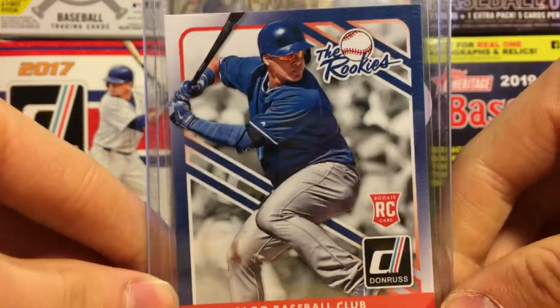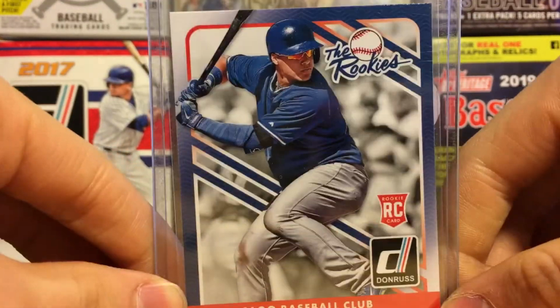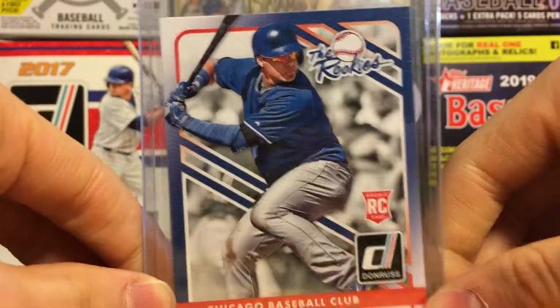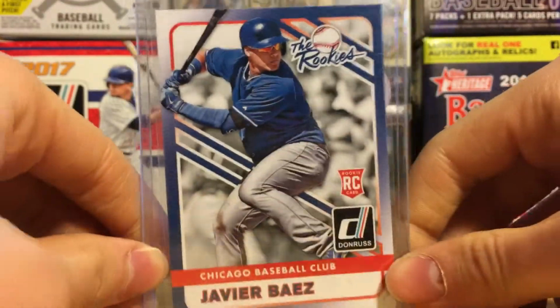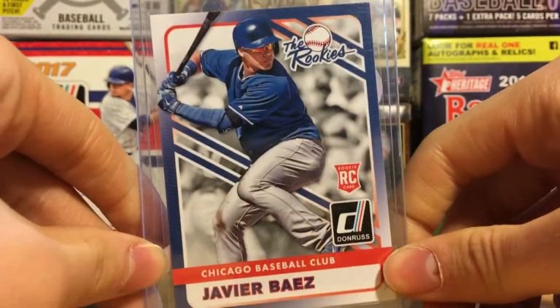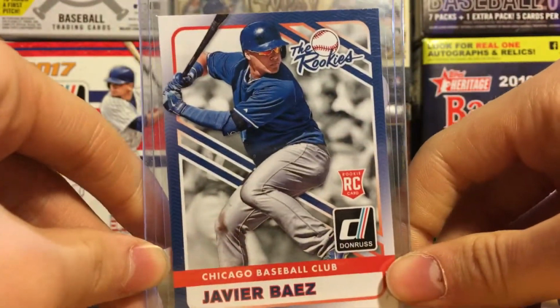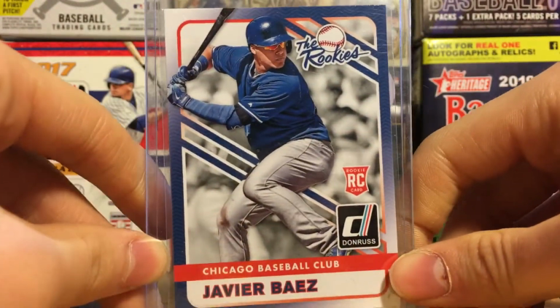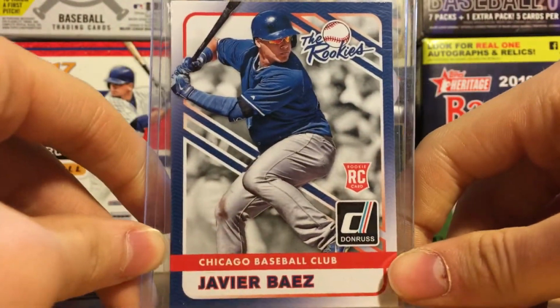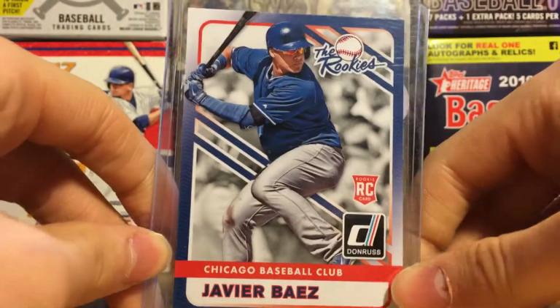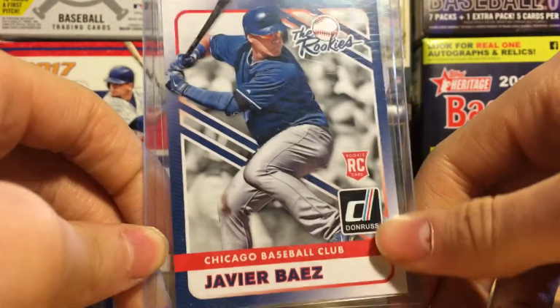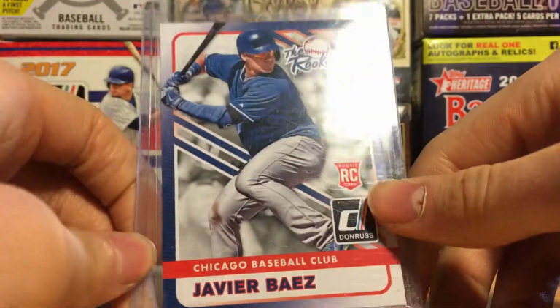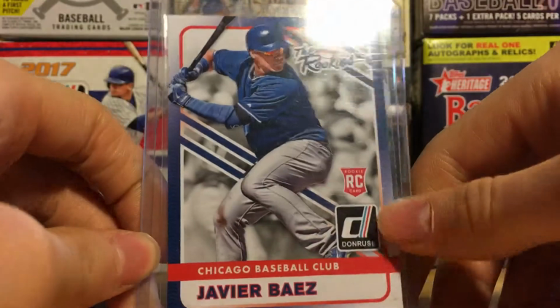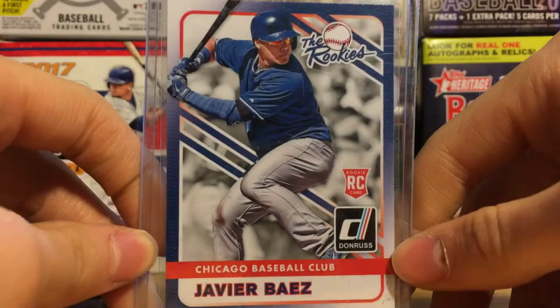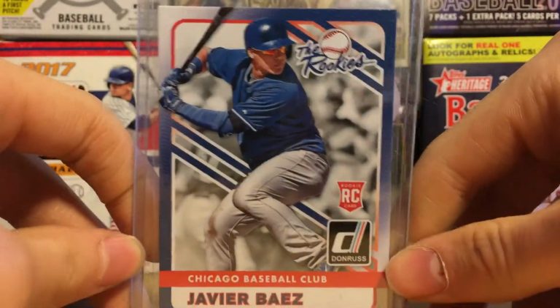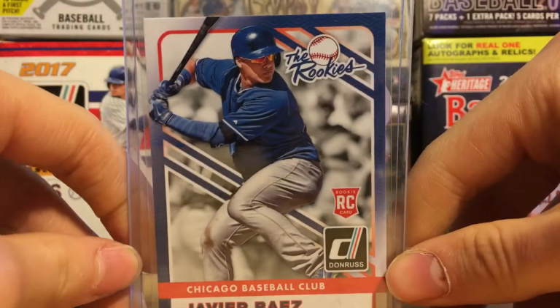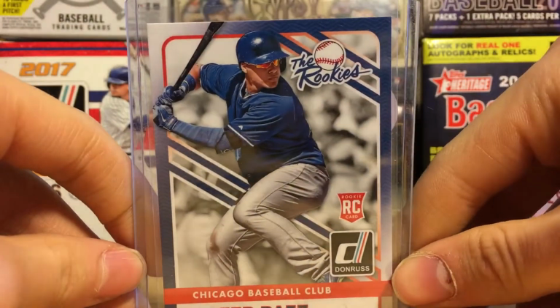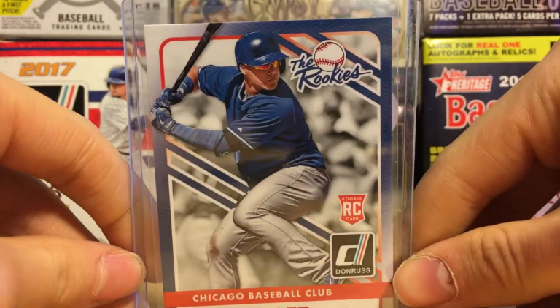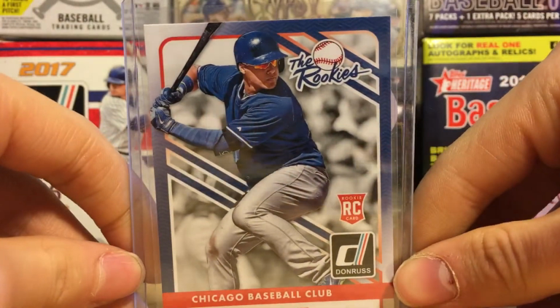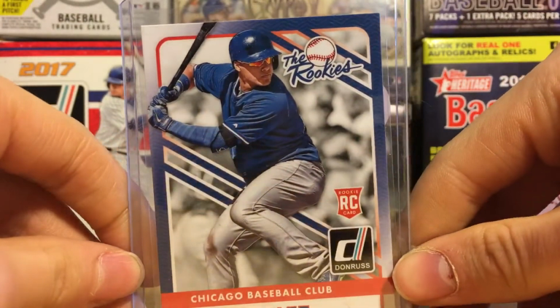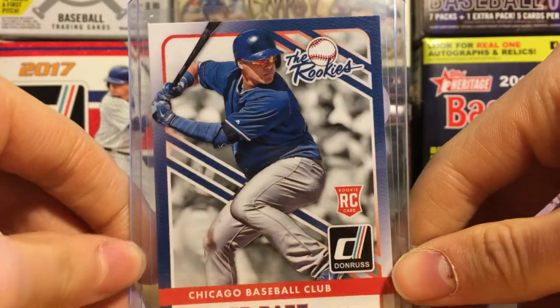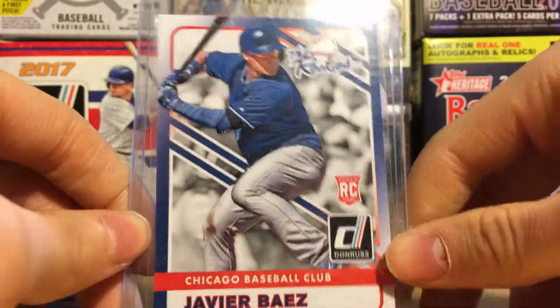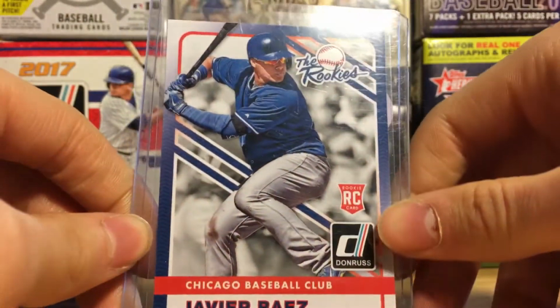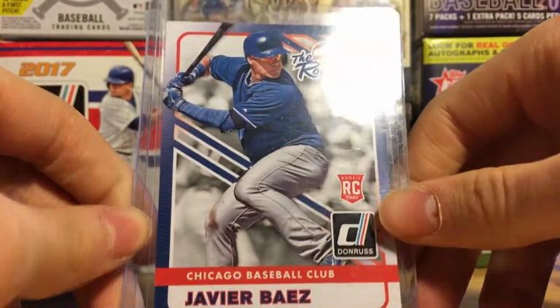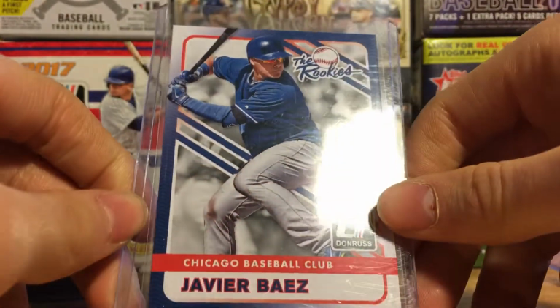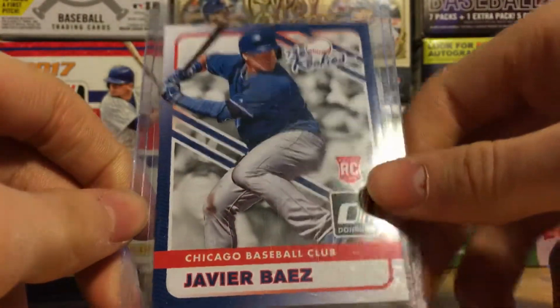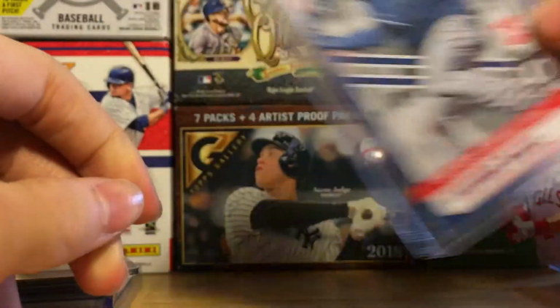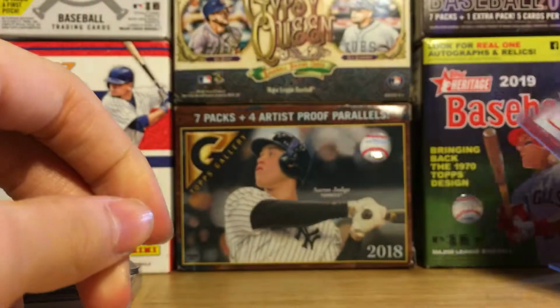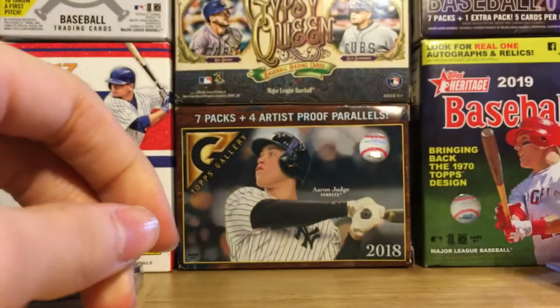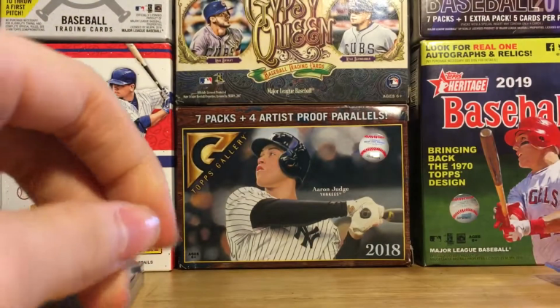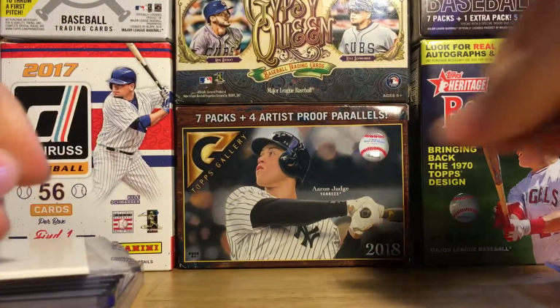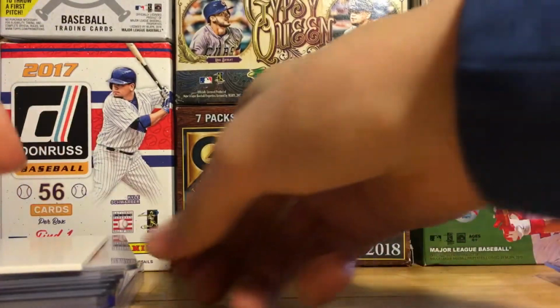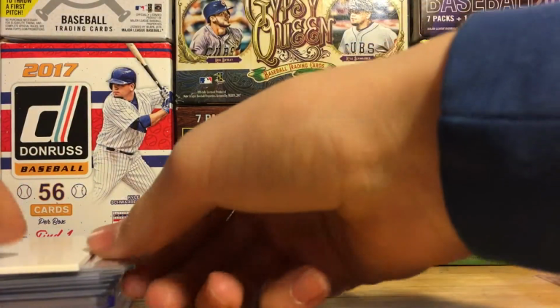The next one was a Javier Baez from The Rookies. This just looks like a sick looking card — Javier Baez from The Rookies.